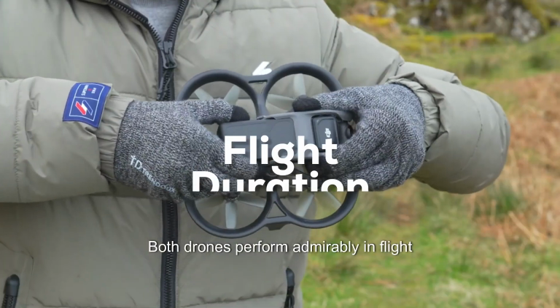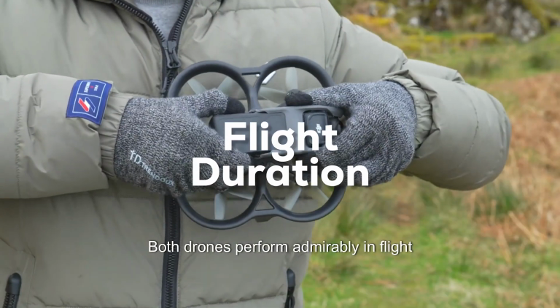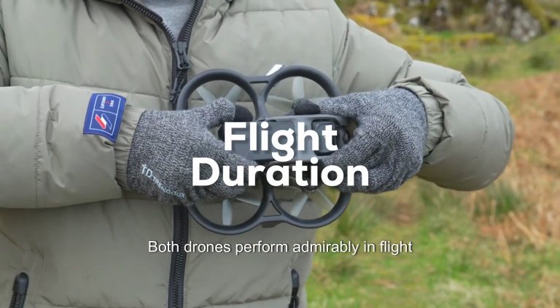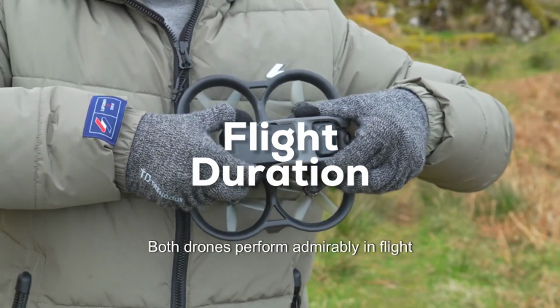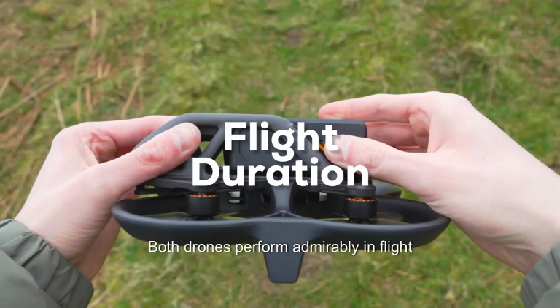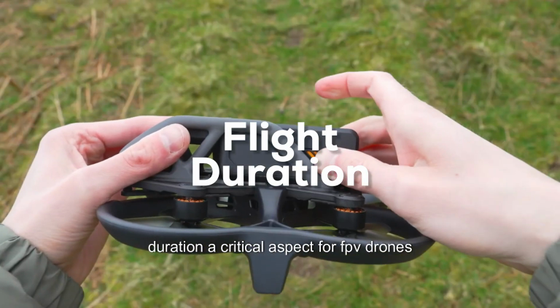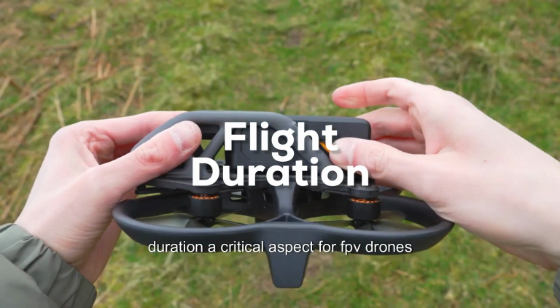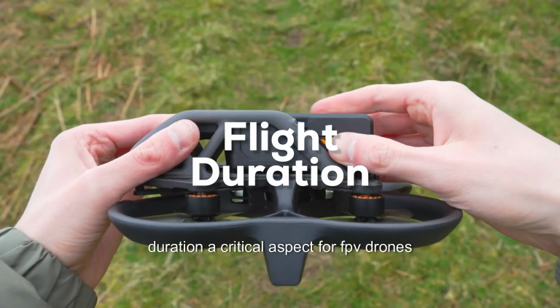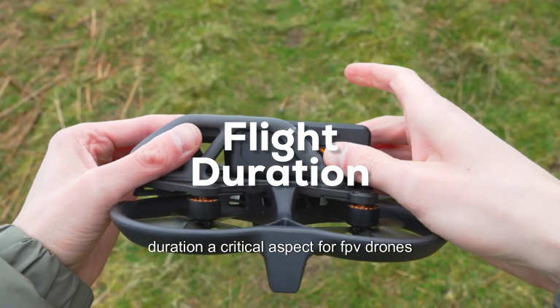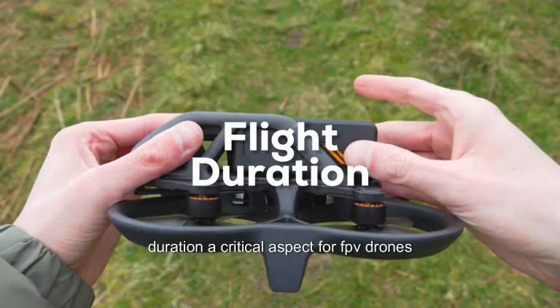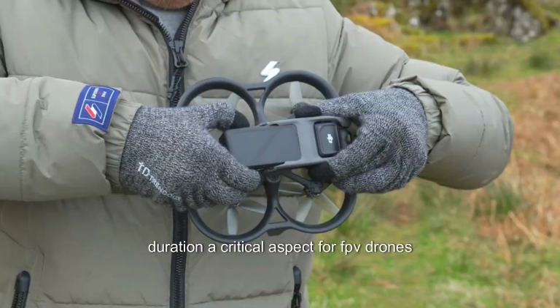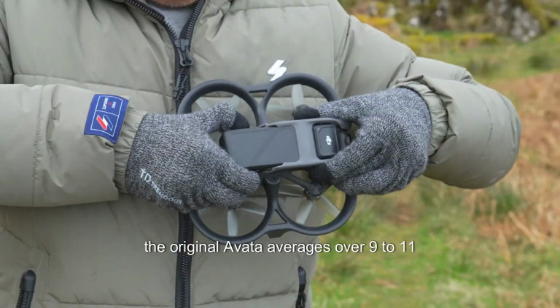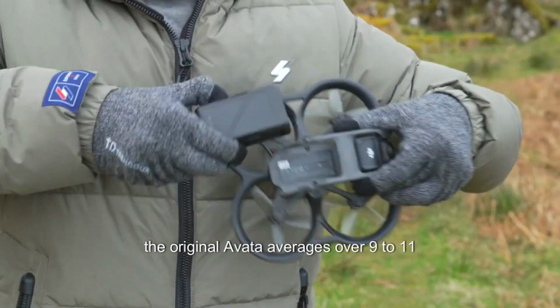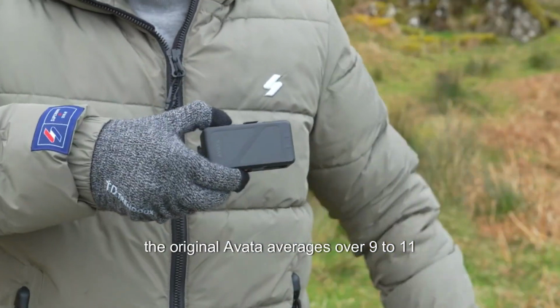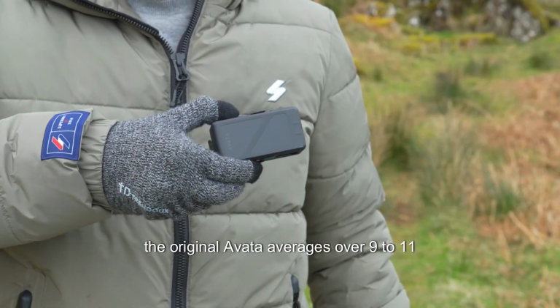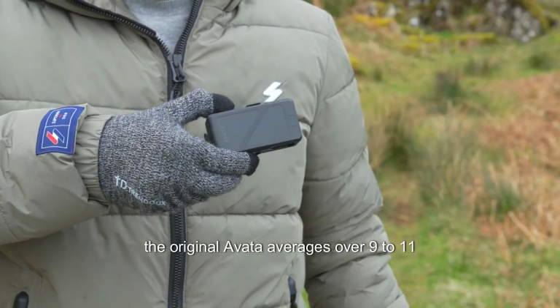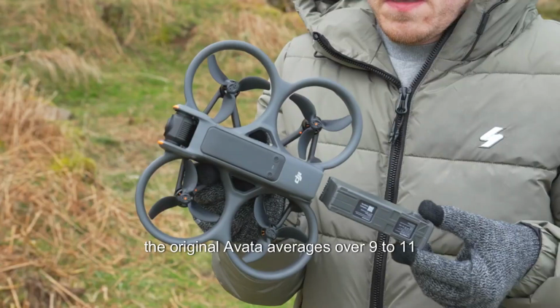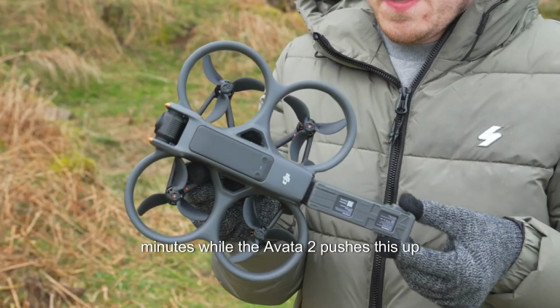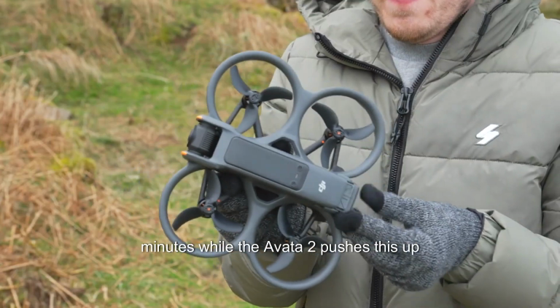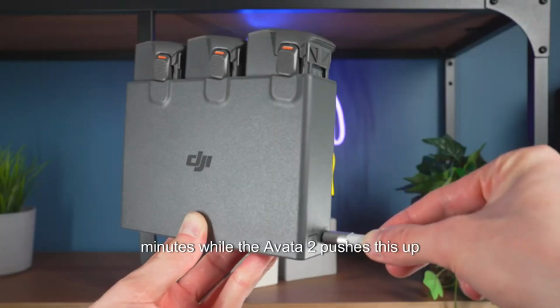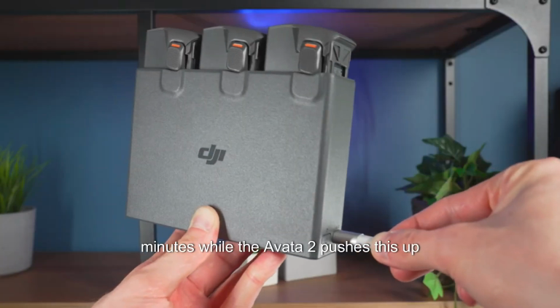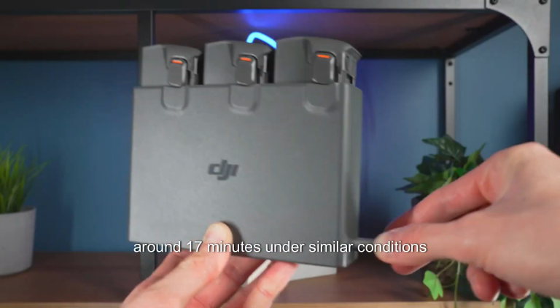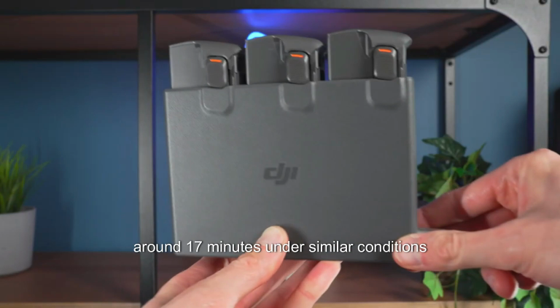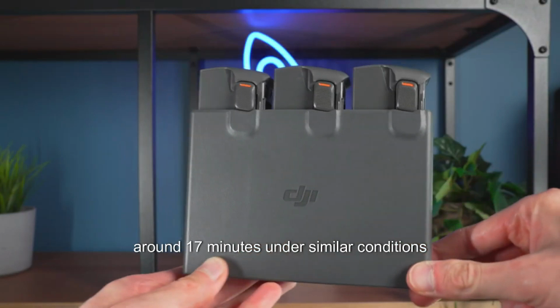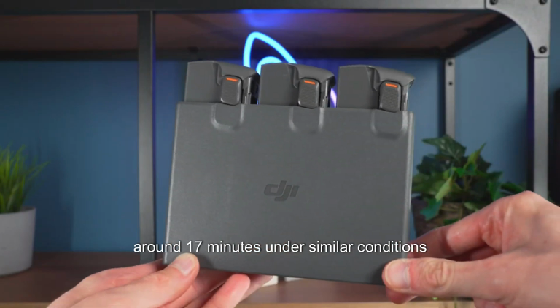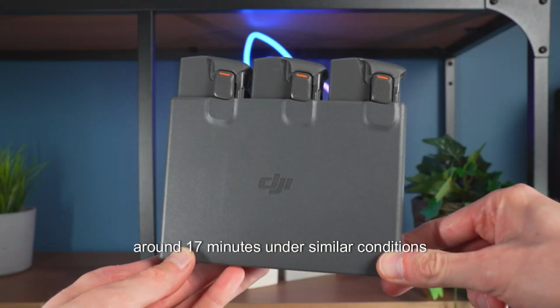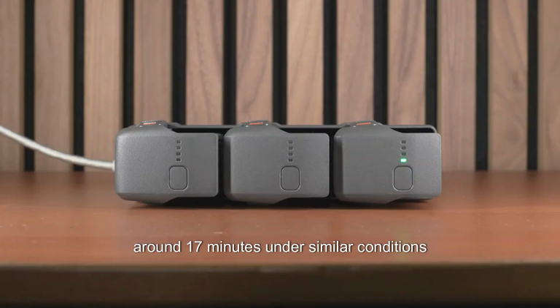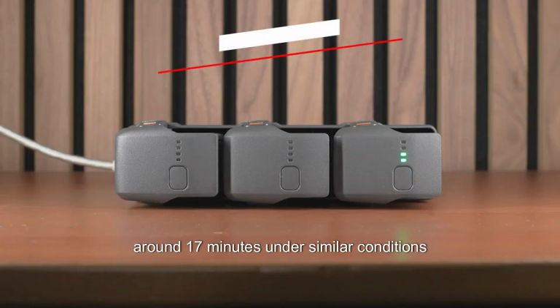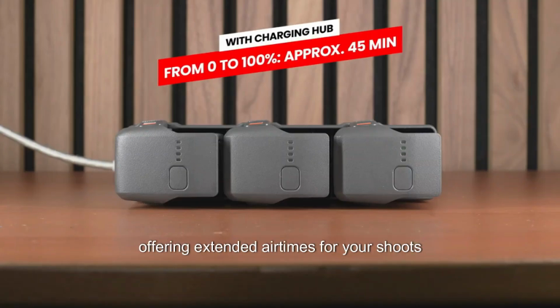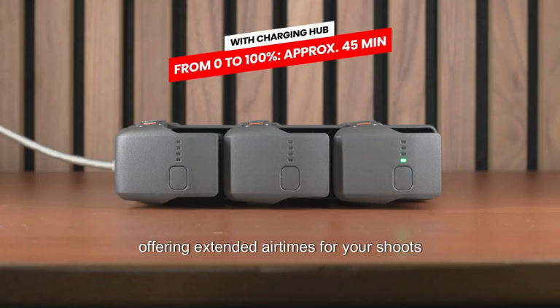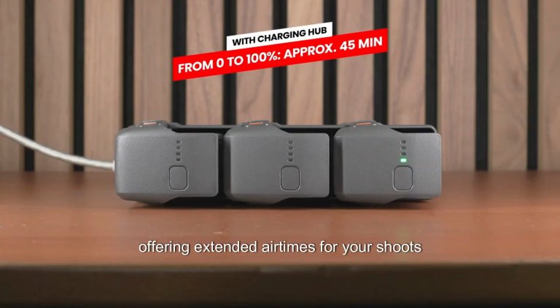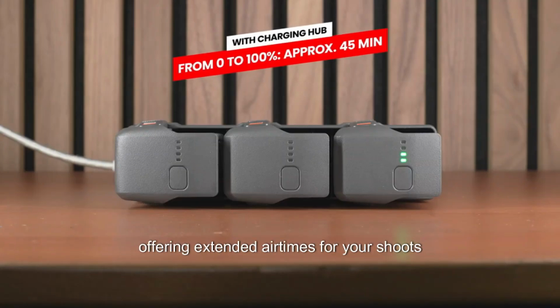Both drones perform admirably in flight duration, a critical aspect for FPV drones. The original Avata averages around 9 to 11 minutes while the Avata 2 pushes this up to around 17 minutes under similar conditions, offering extended airtime for your shoots.